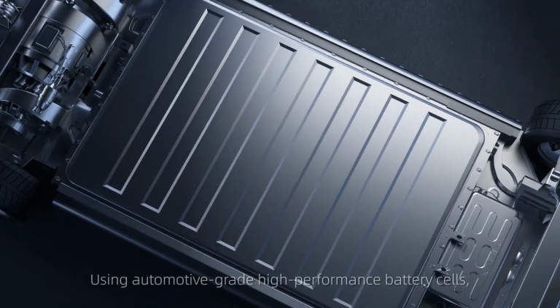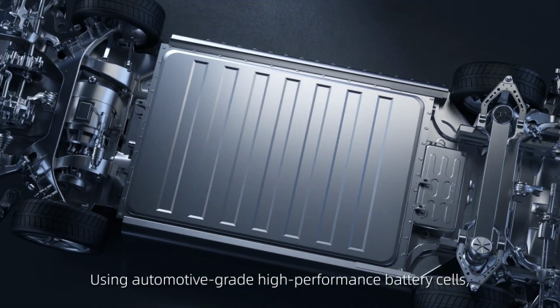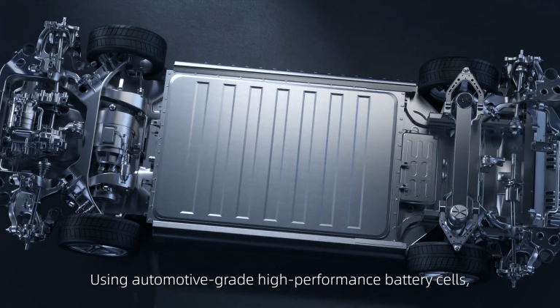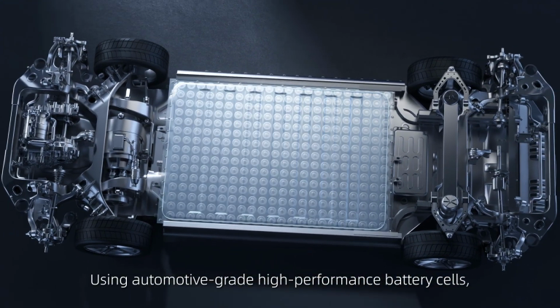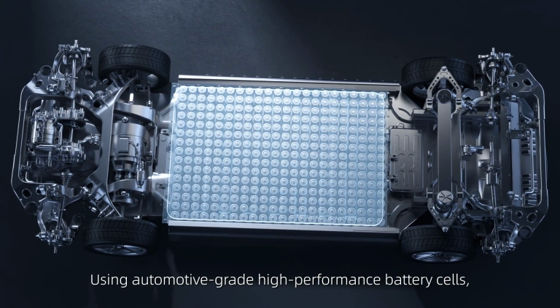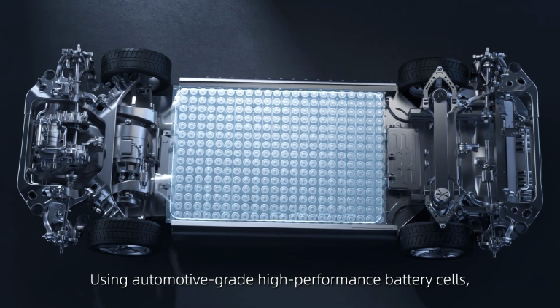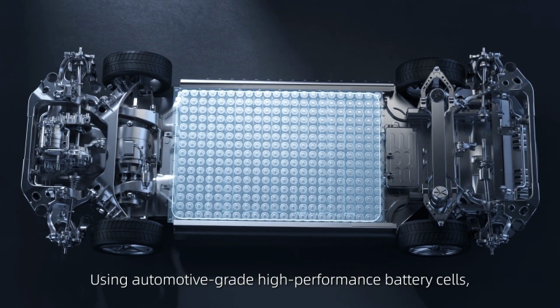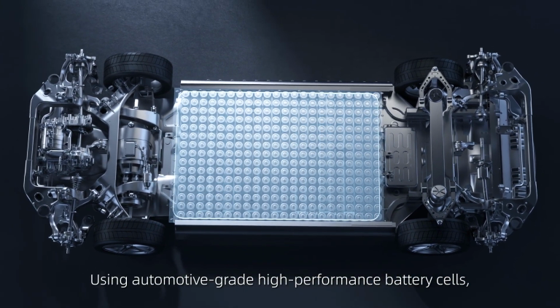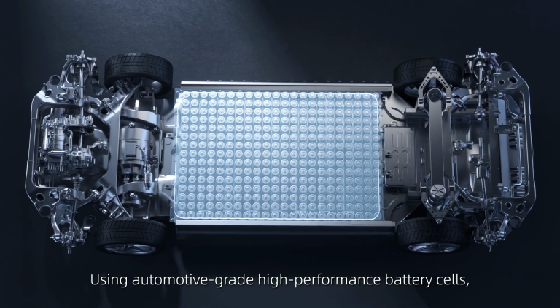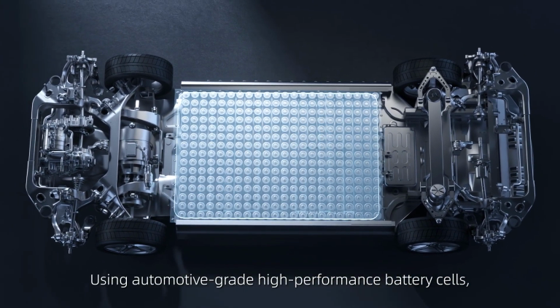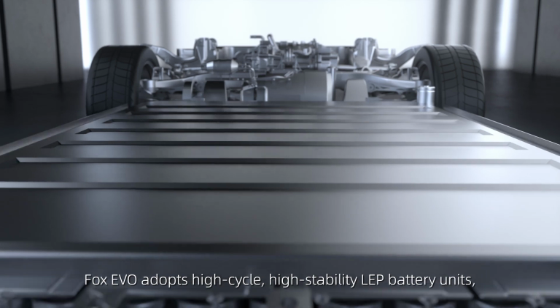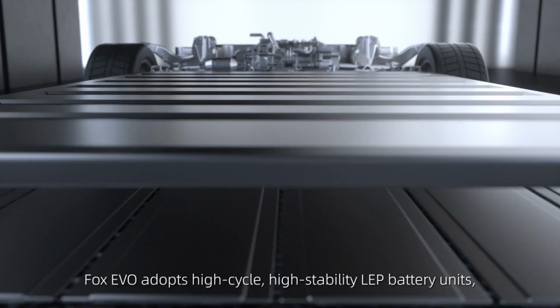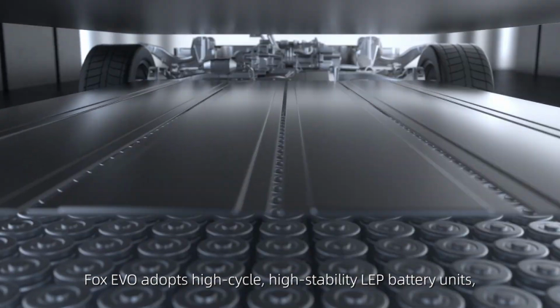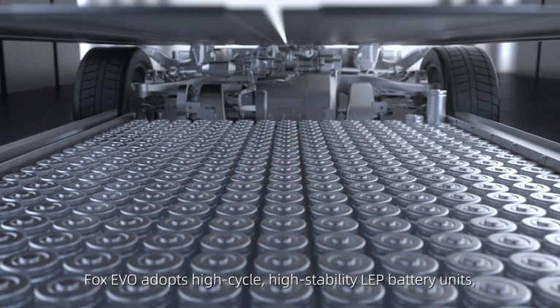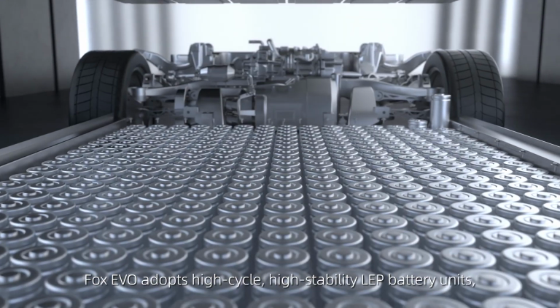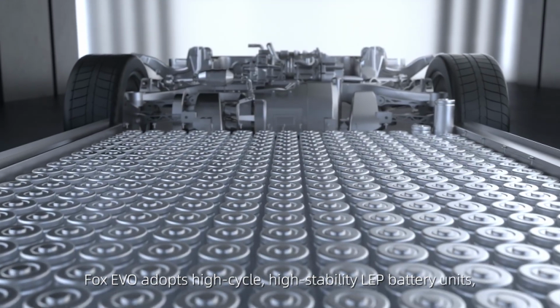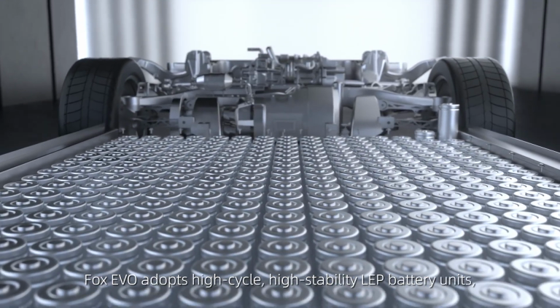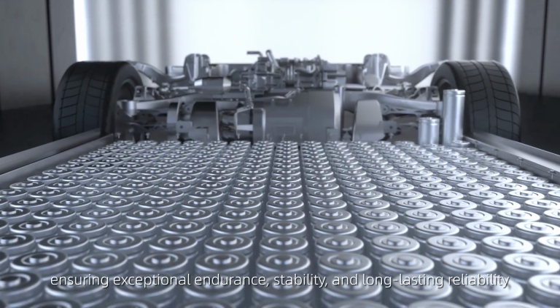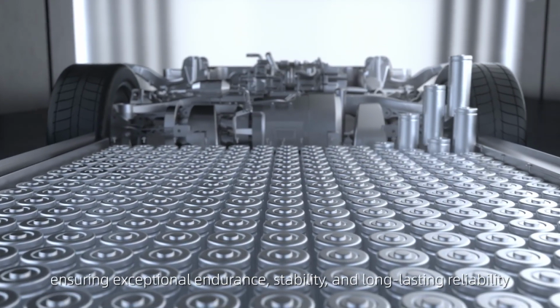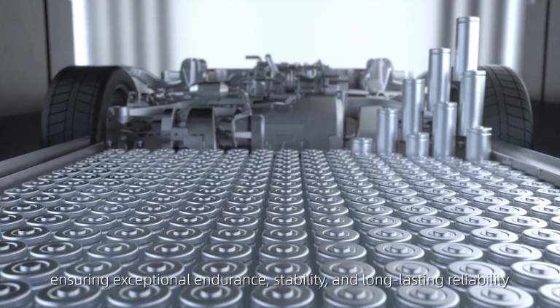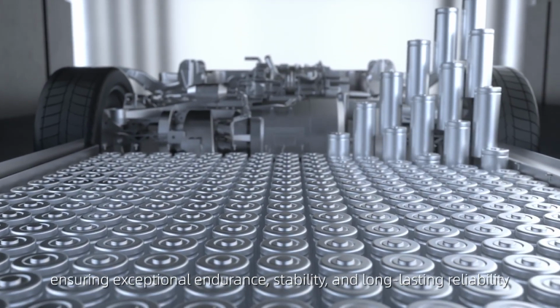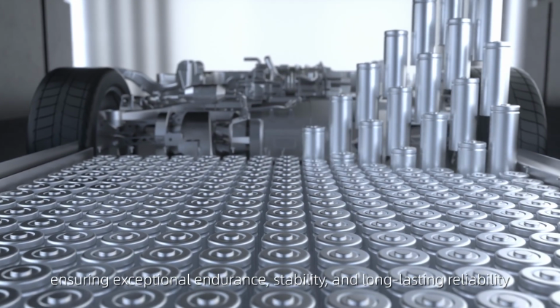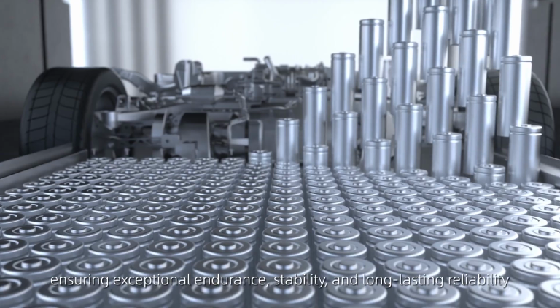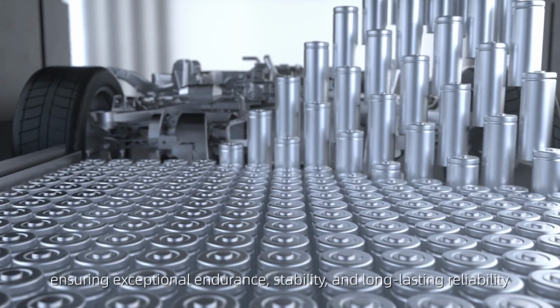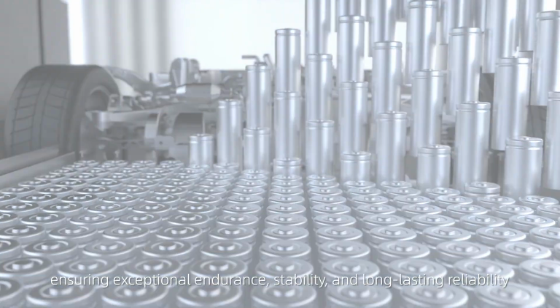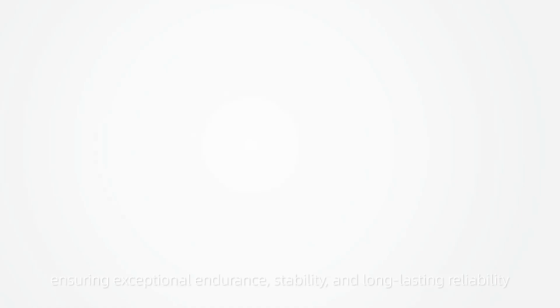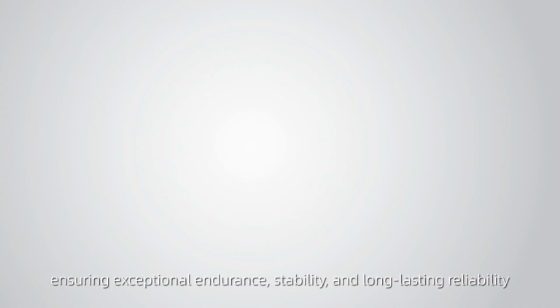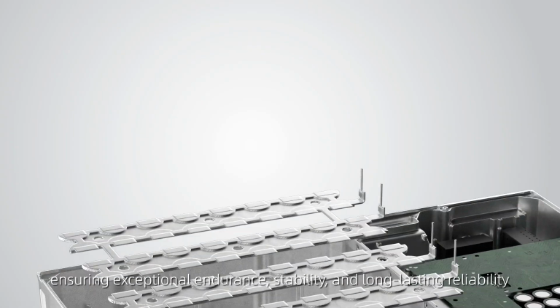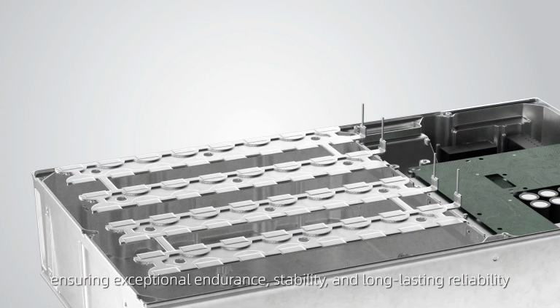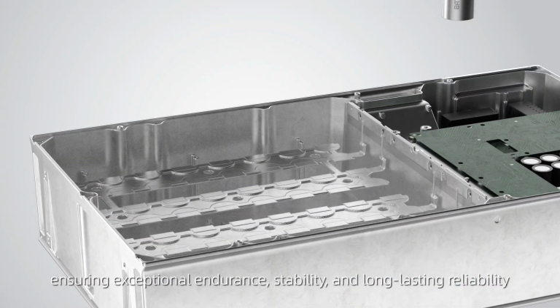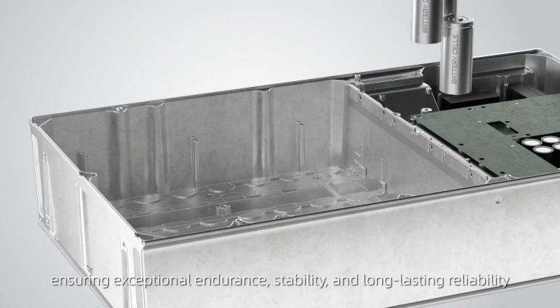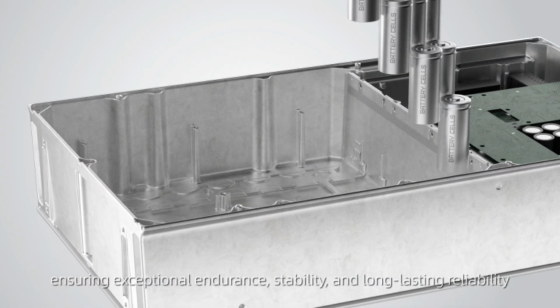Using automotive-grade high-performance battery cells, Fox Evo adopts high-cycle, high-stability LEP battery units, ensuring exceptional endurance, stability, and long-lasting reliability.